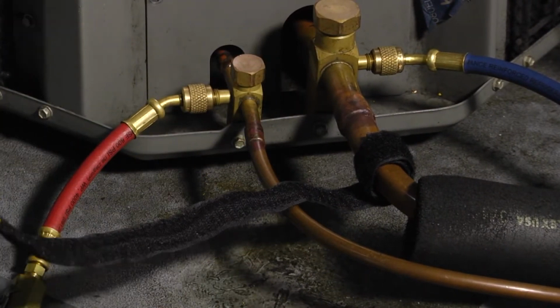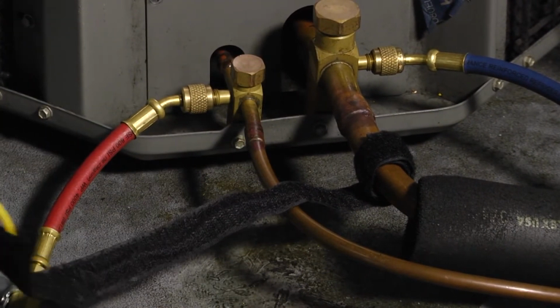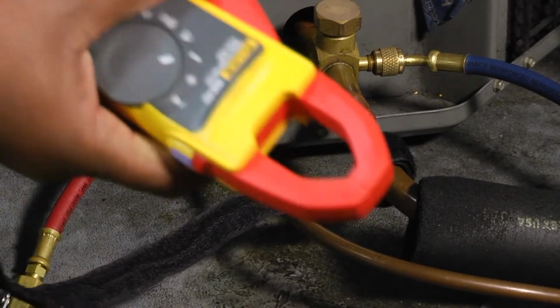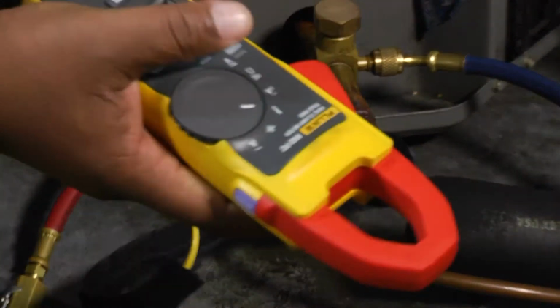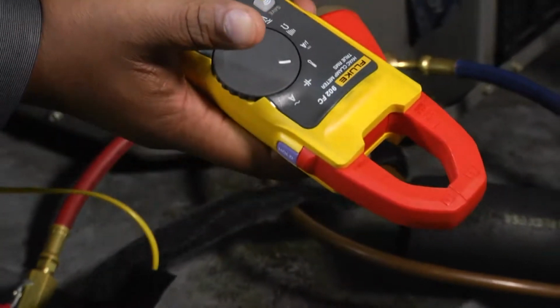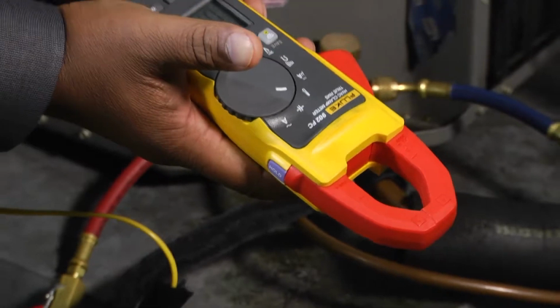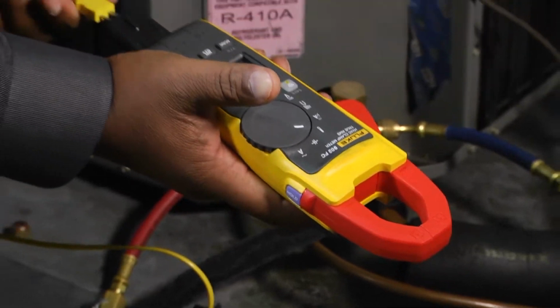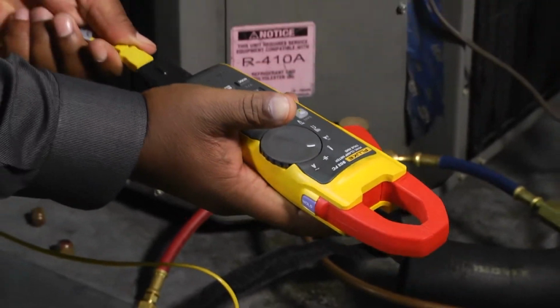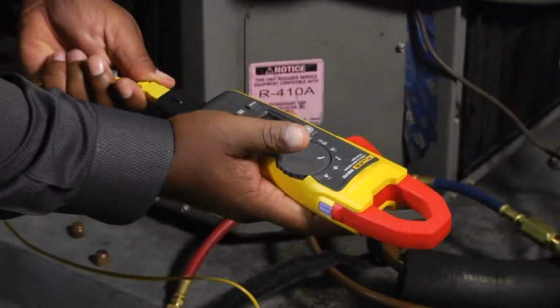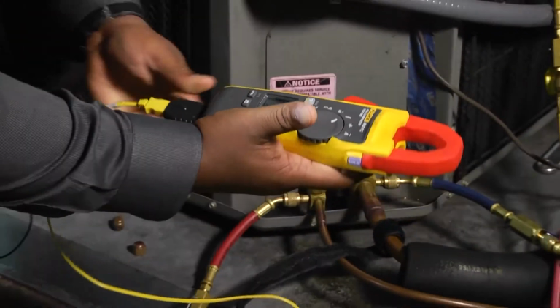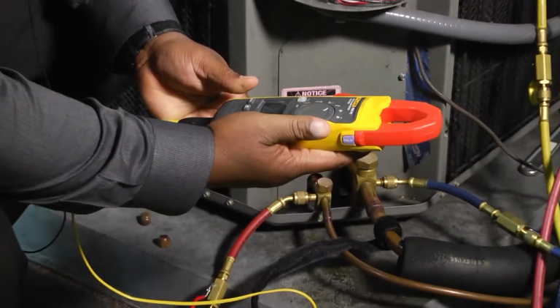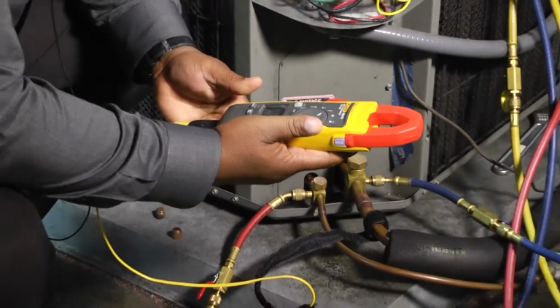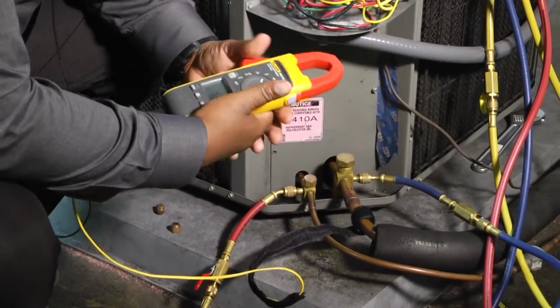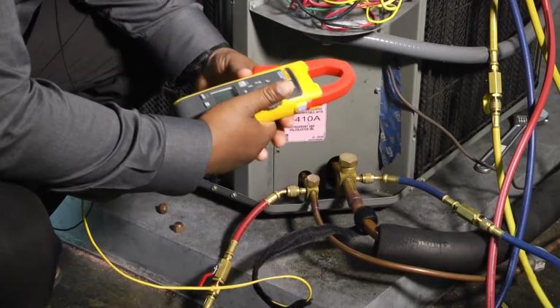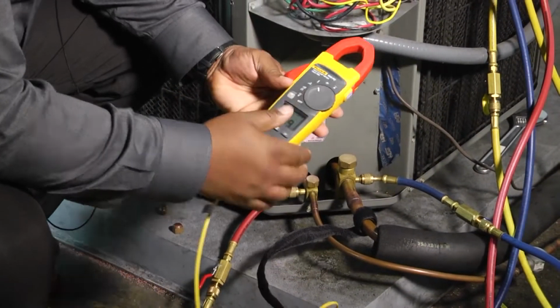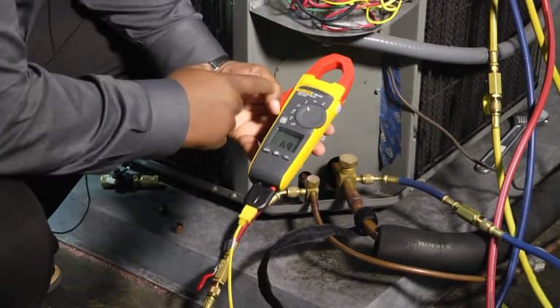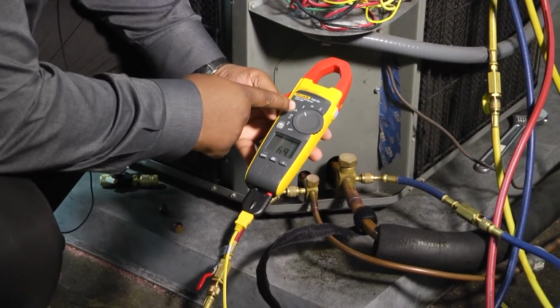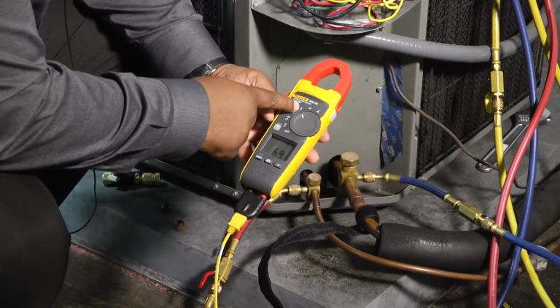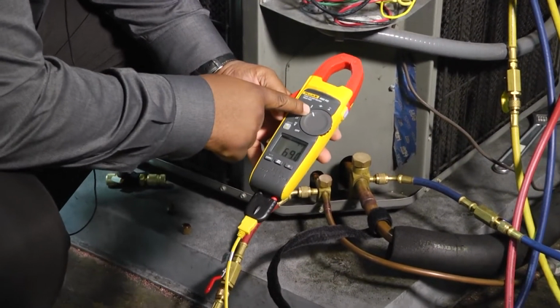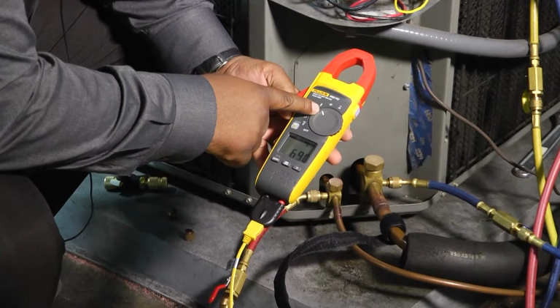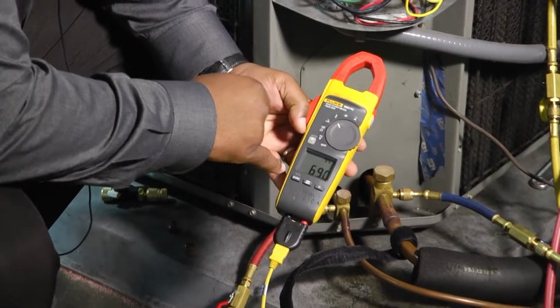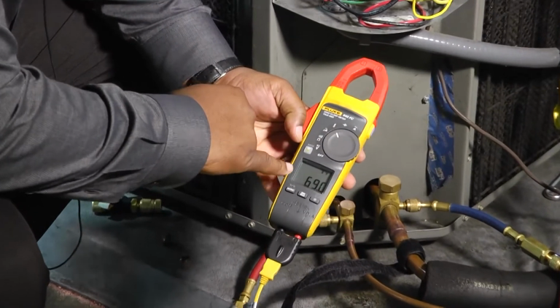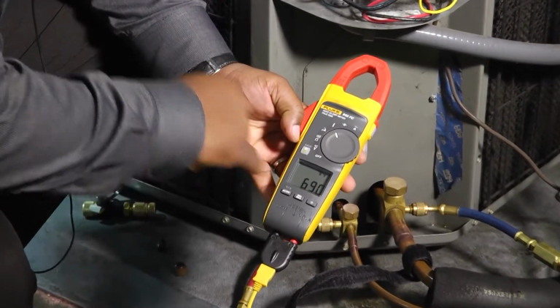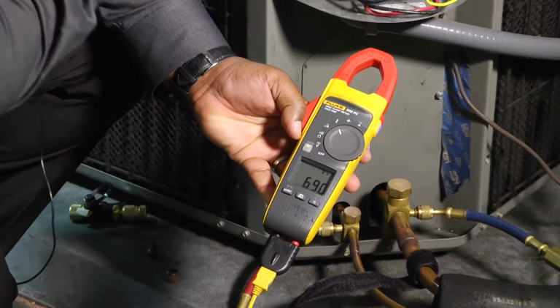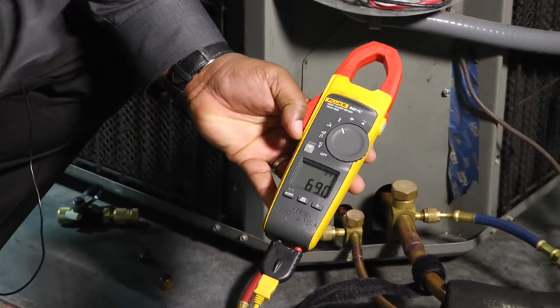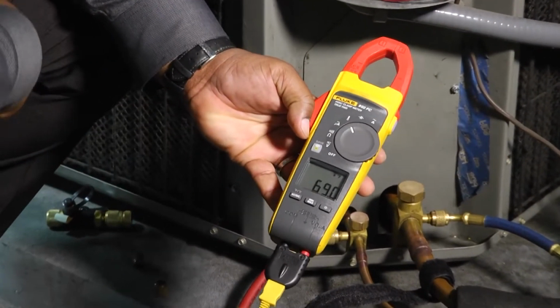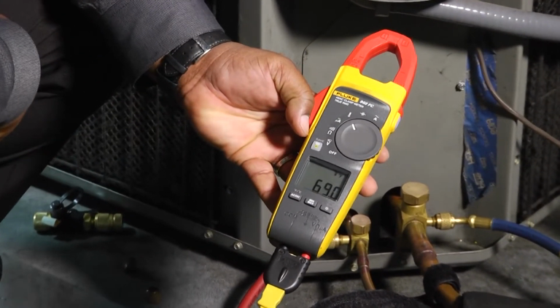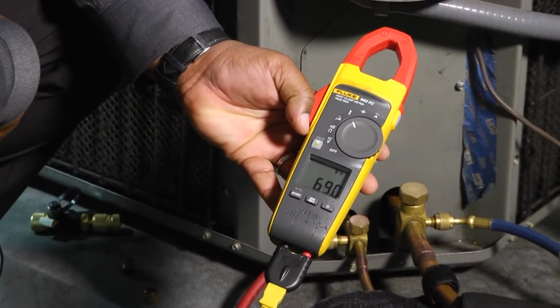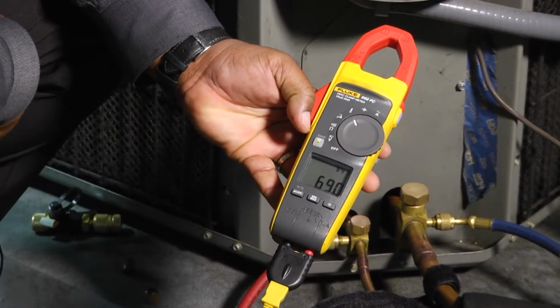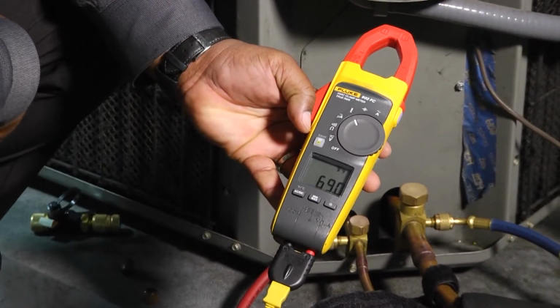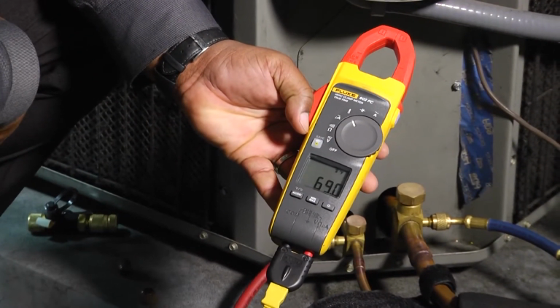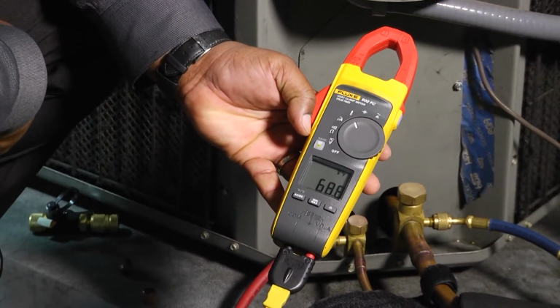then we can take our K-type fitting, plug it into our adapter and our meter, set our meter to our temperature setting, and then get a temperature readout. And it's as easy as that.